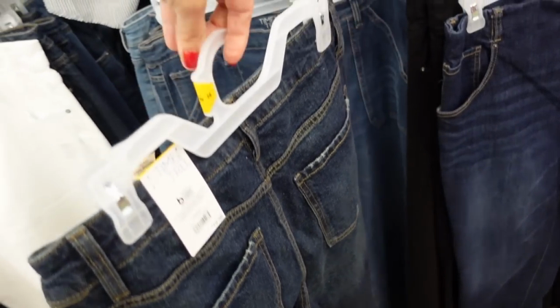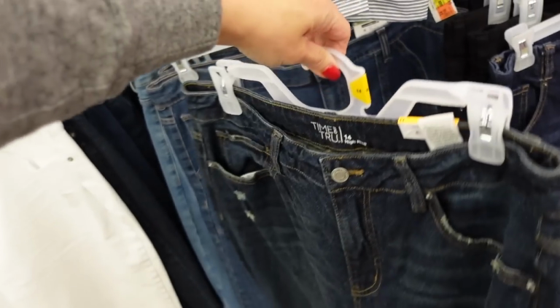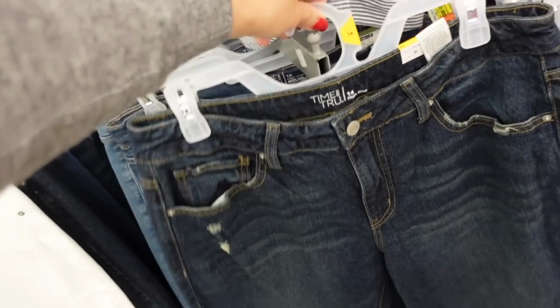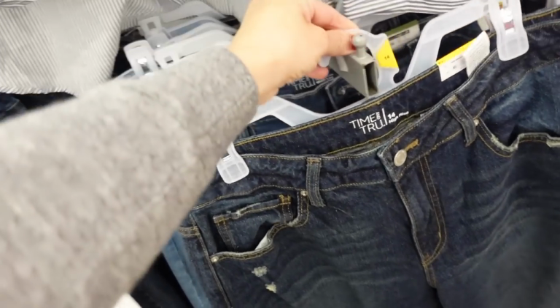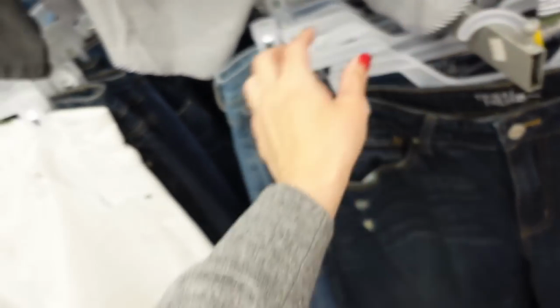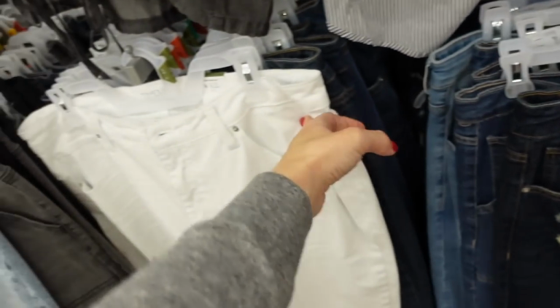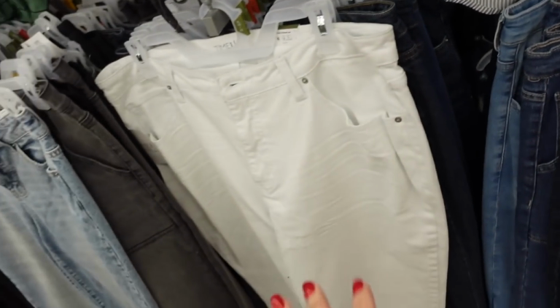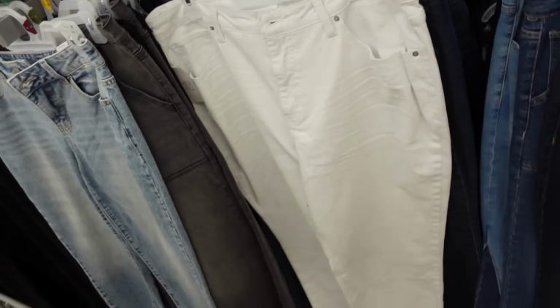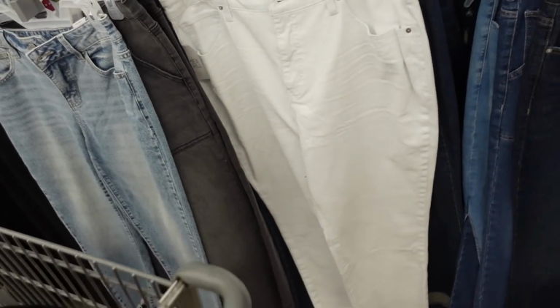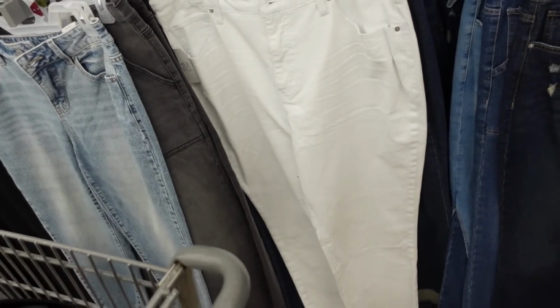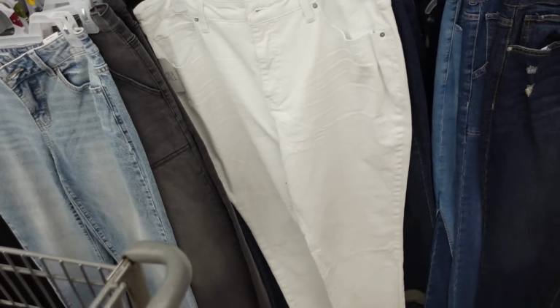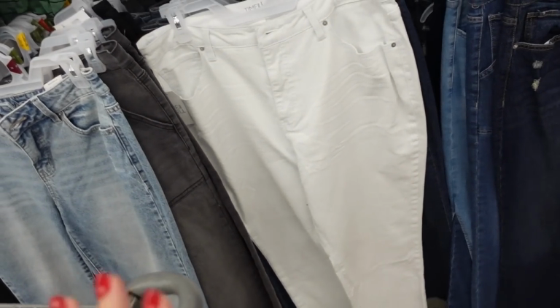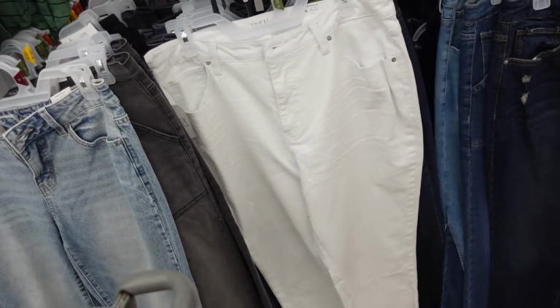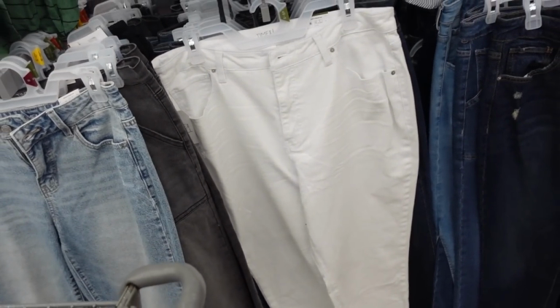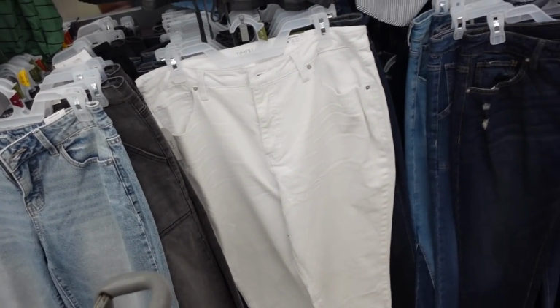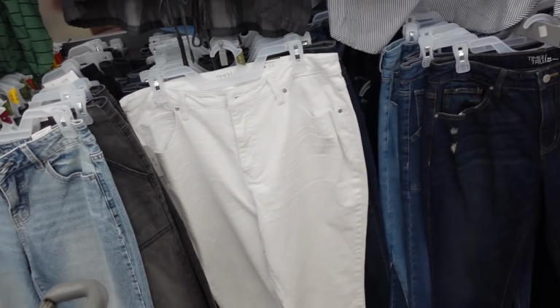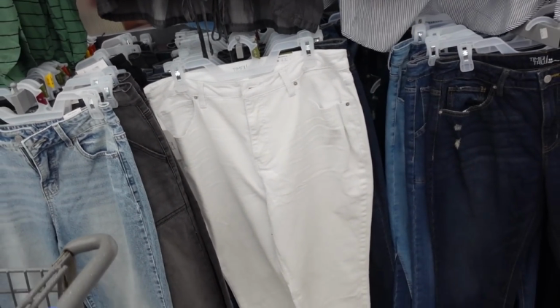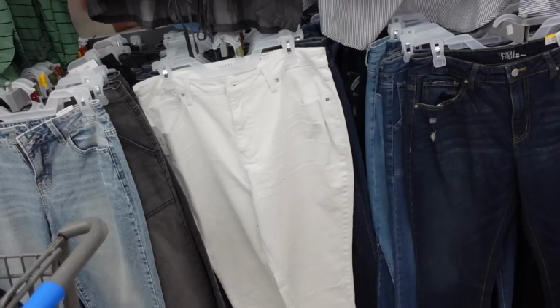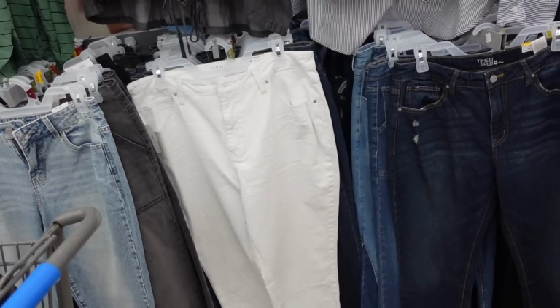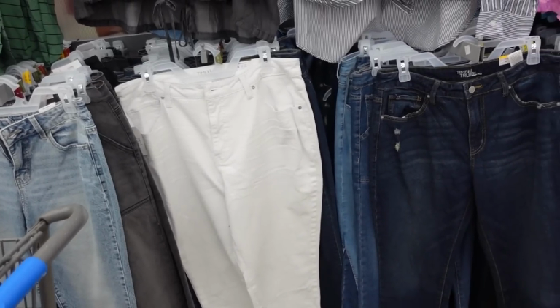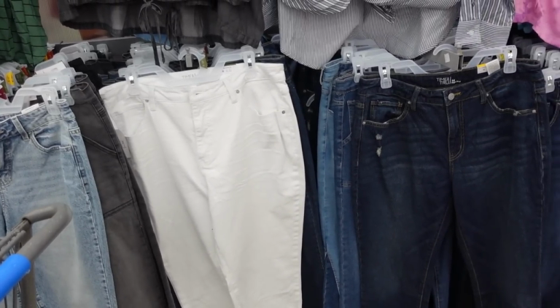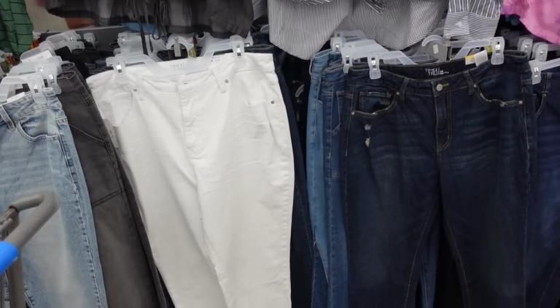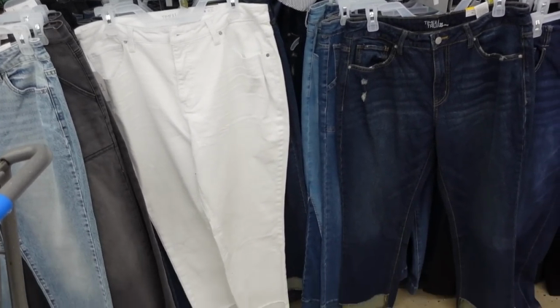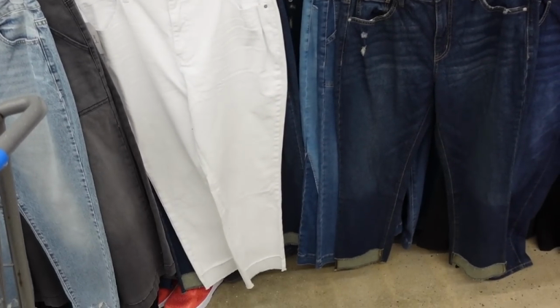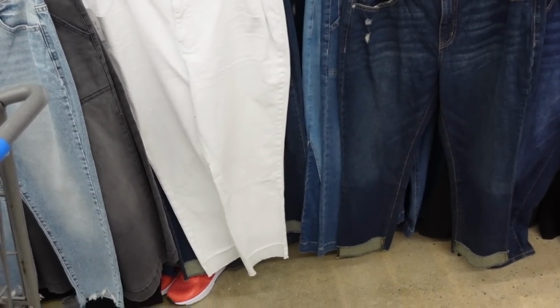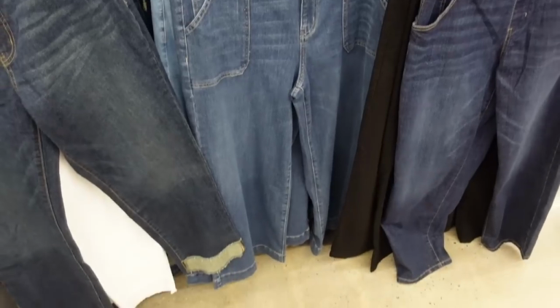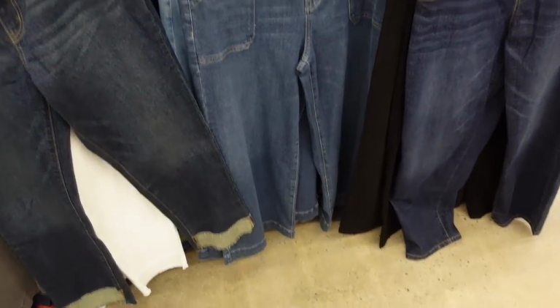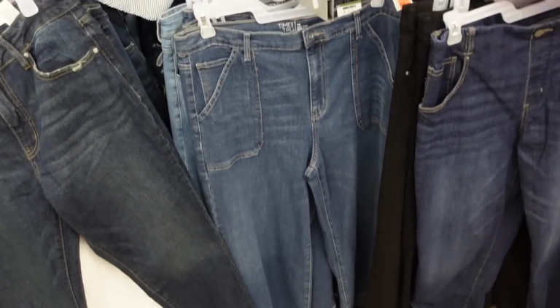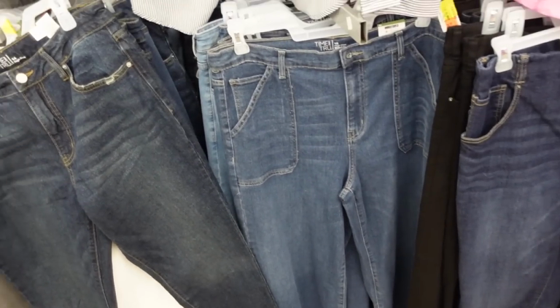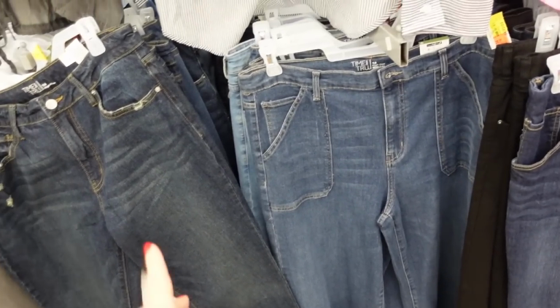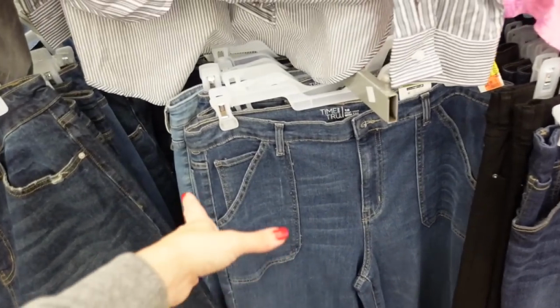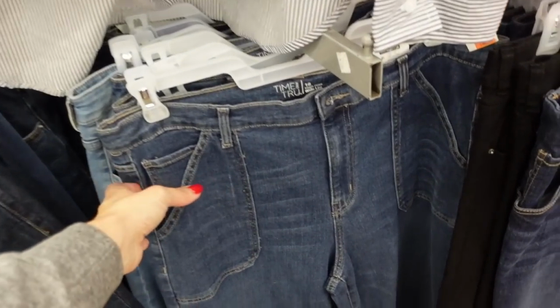Also comes in solid white — I've shared these a few times in a try-on, they're very true to size, and they're $19.98. I also just picked these up, so this is a newer color, and they're Time and True high rise wide leg.